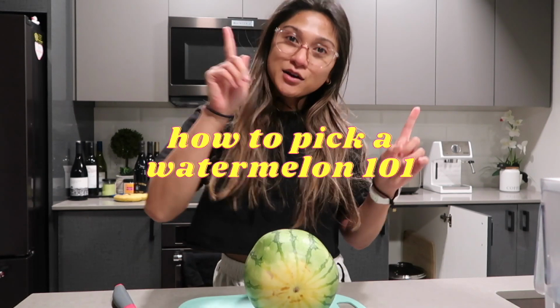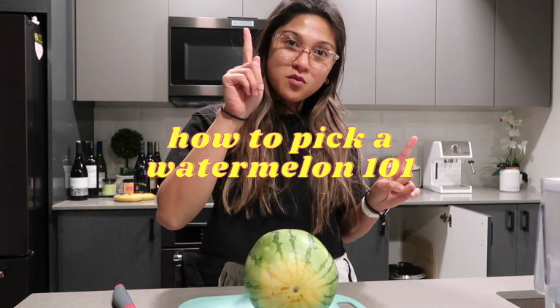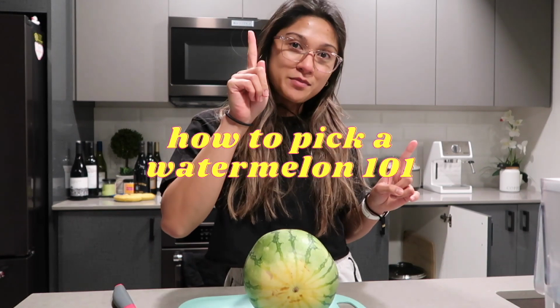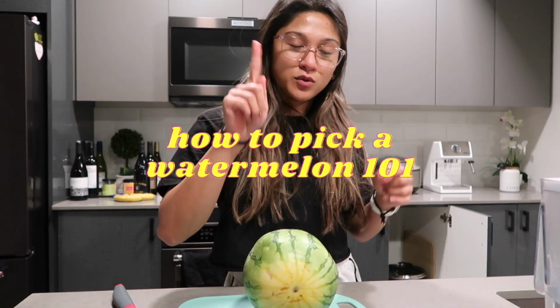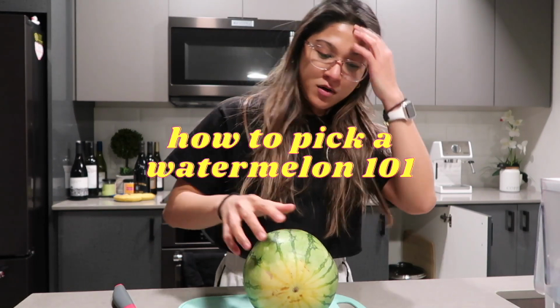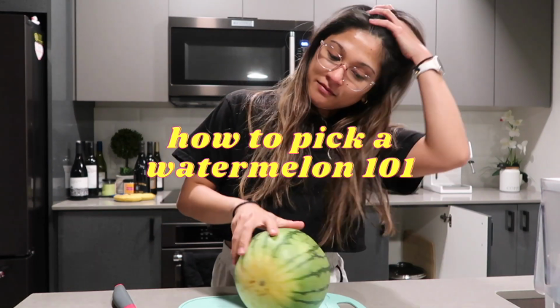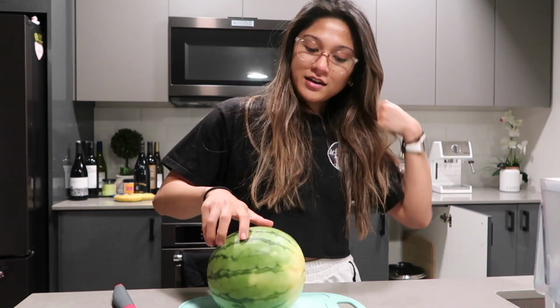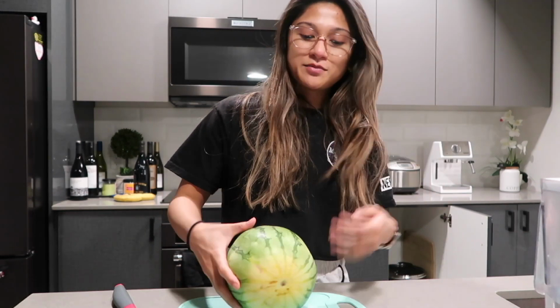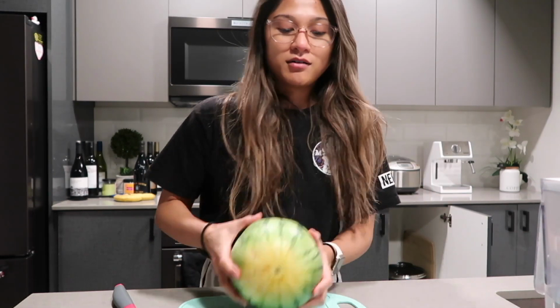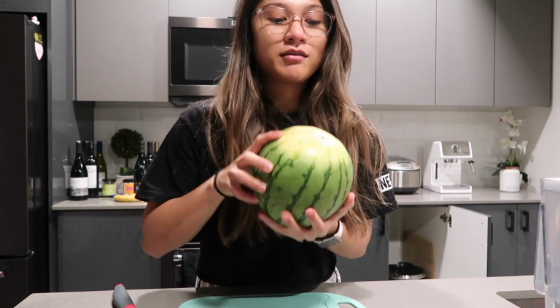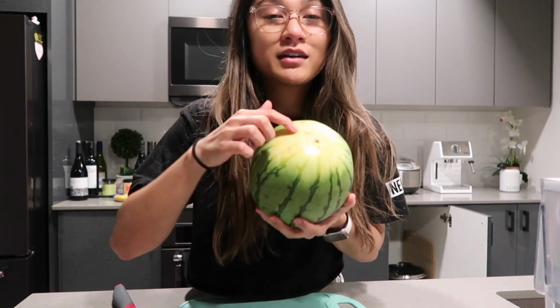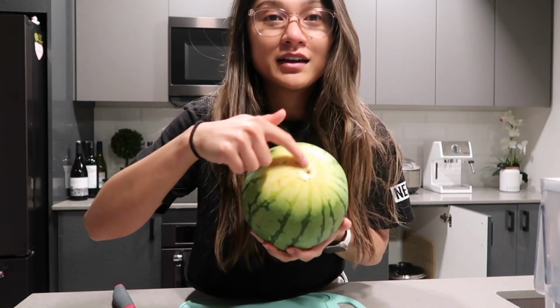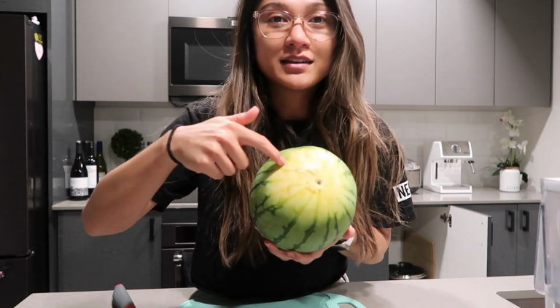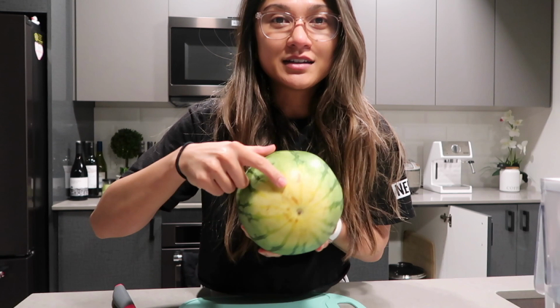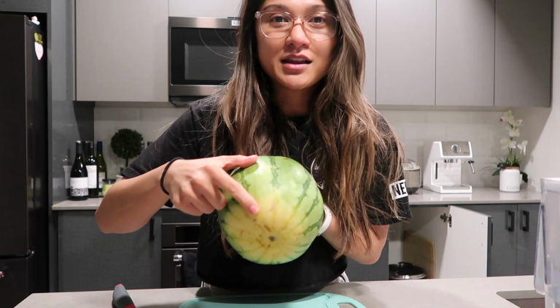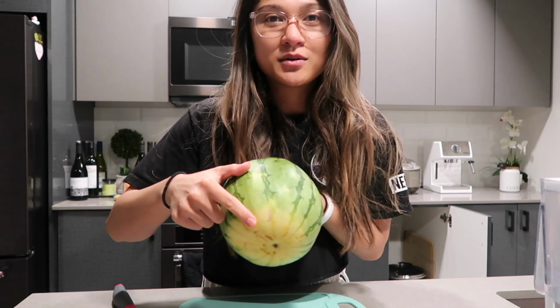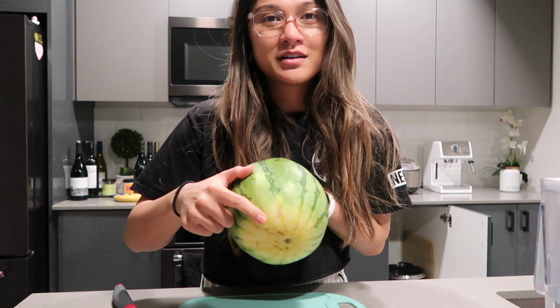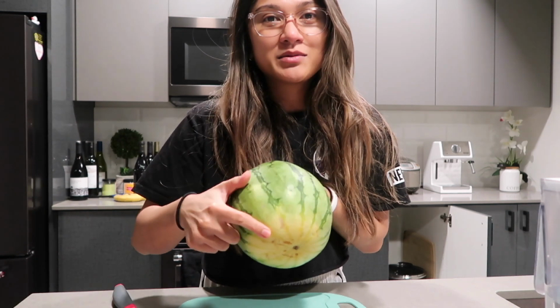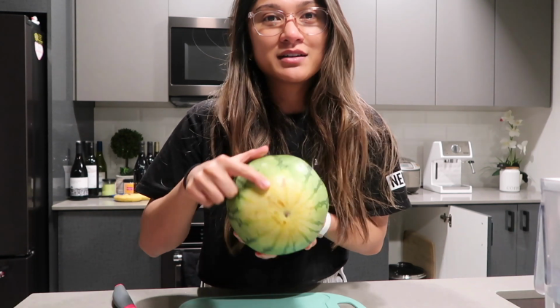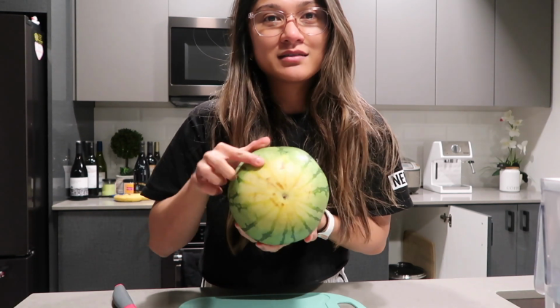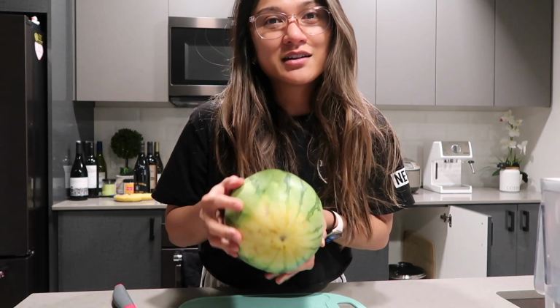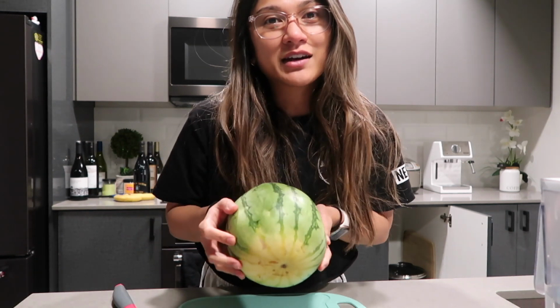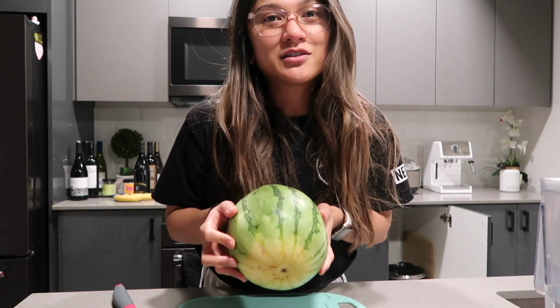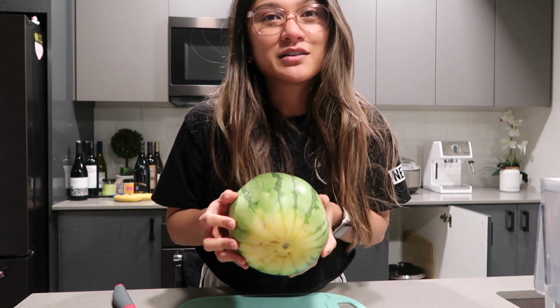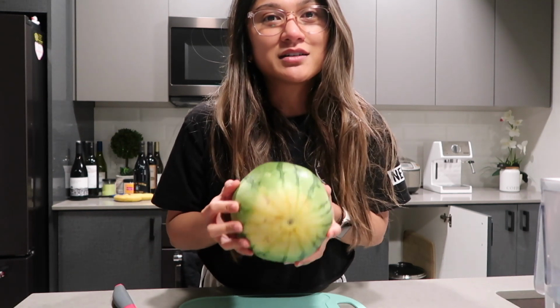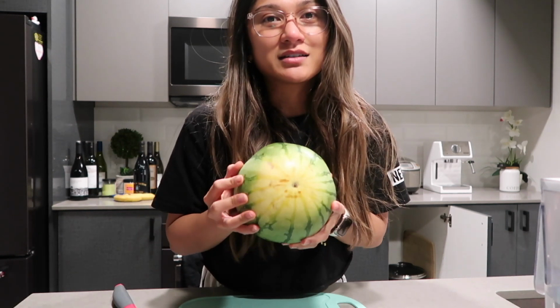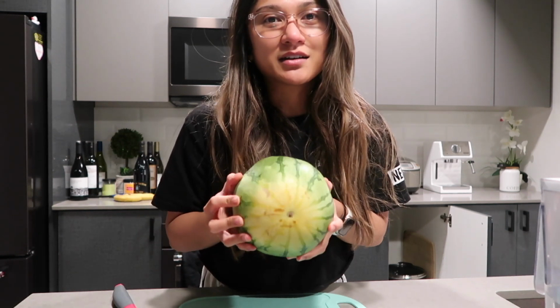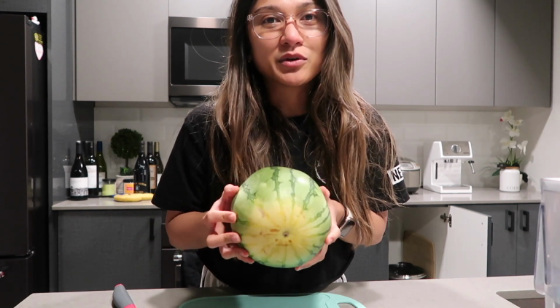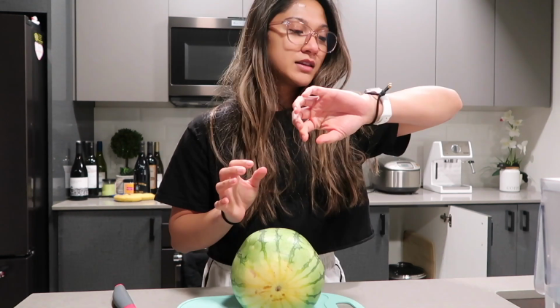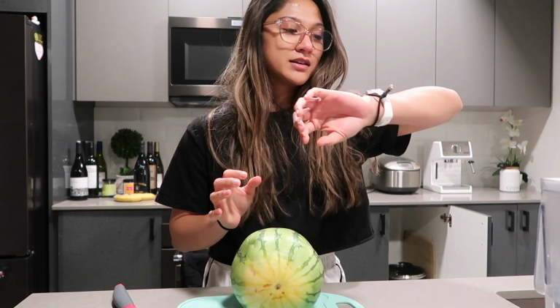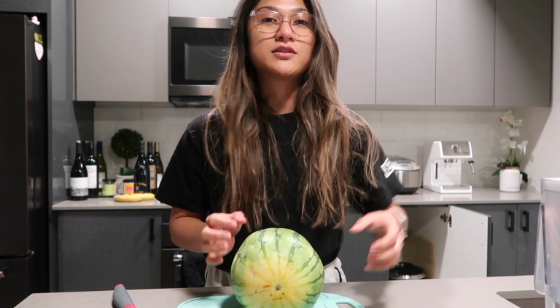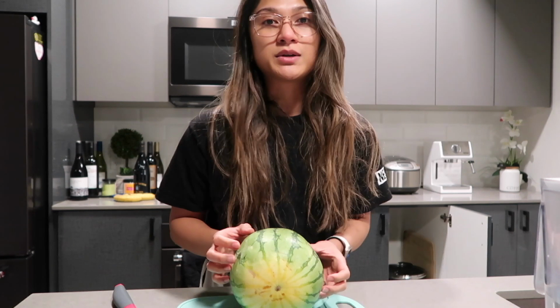How to pick a watermelon 101: you have to pick one with this yellow thingamajig. It's kind of counterintuitive because you think it's spoiled, but that's actually how you can tell it's sweet.